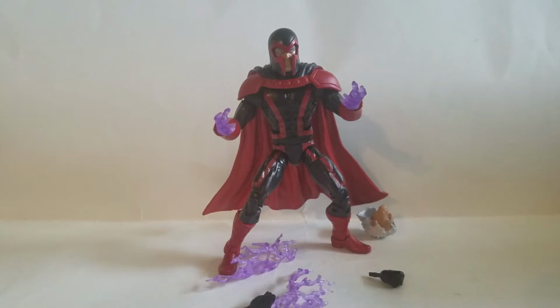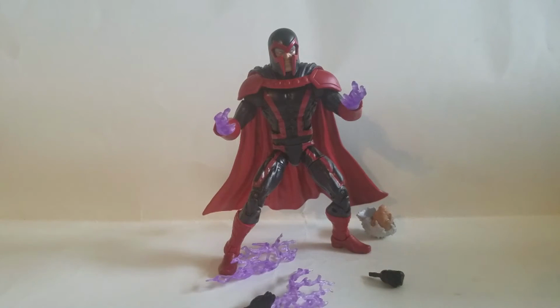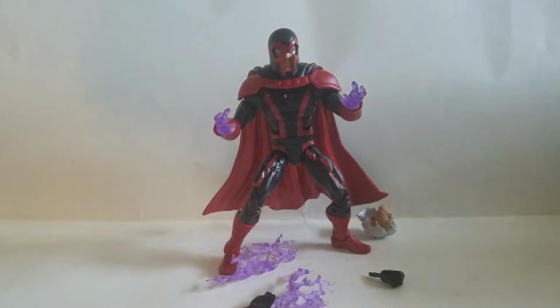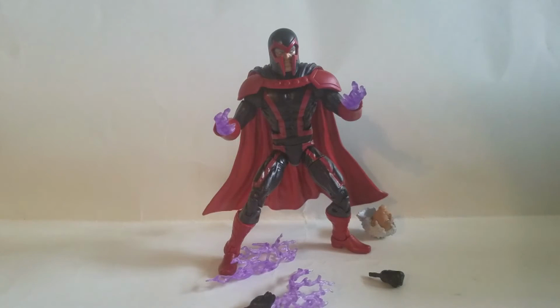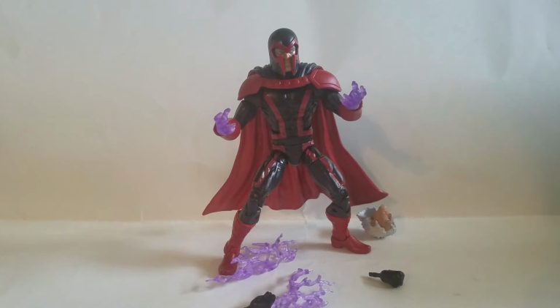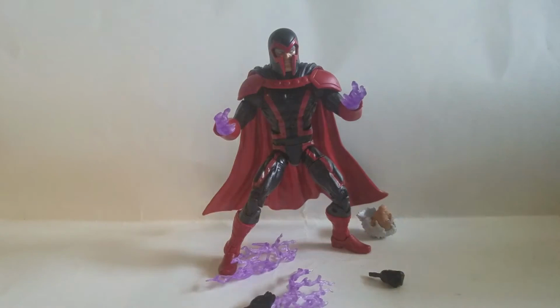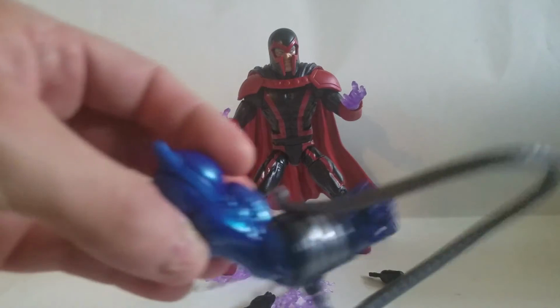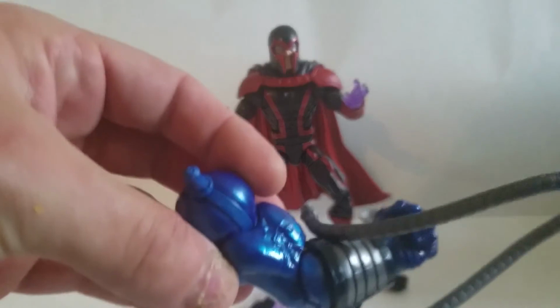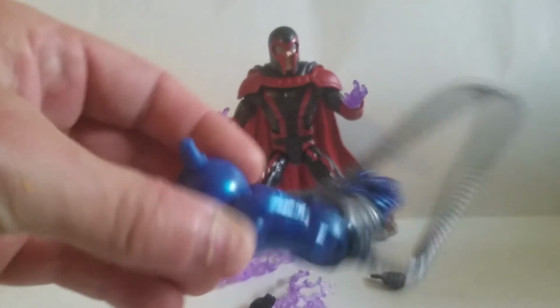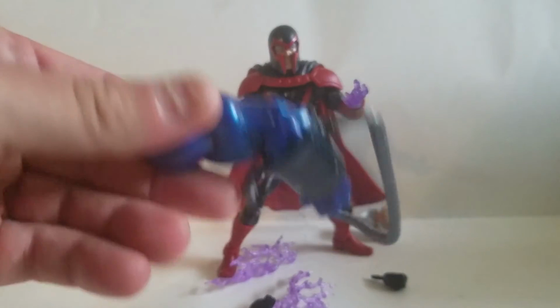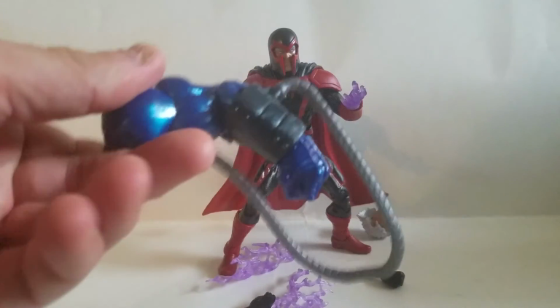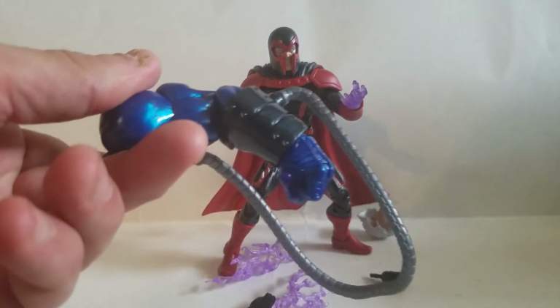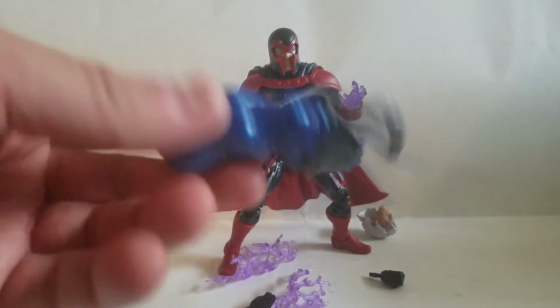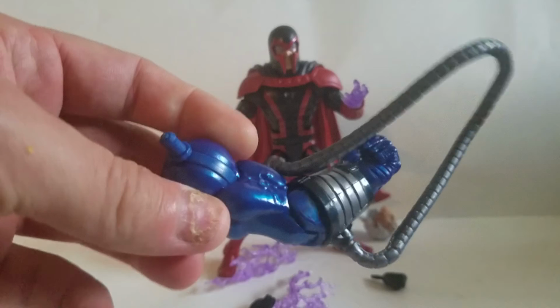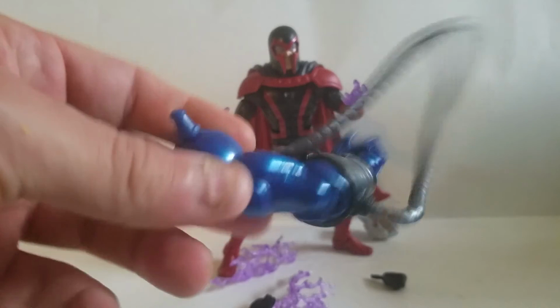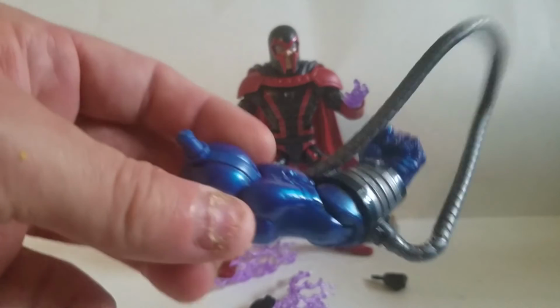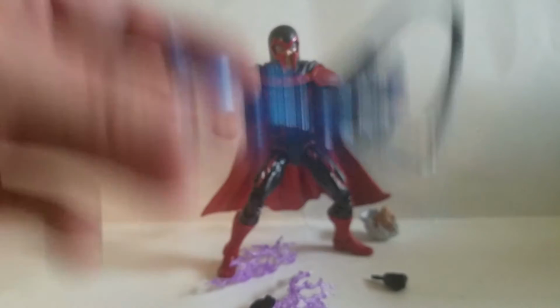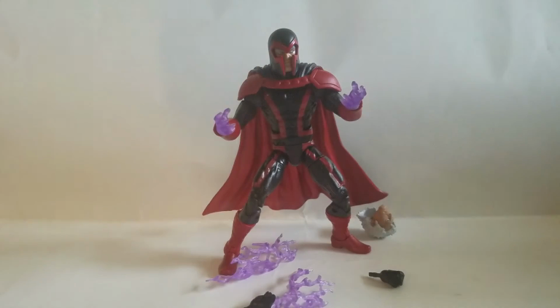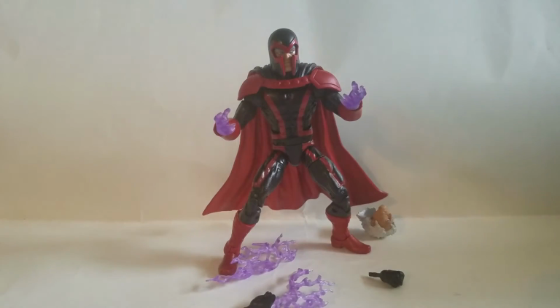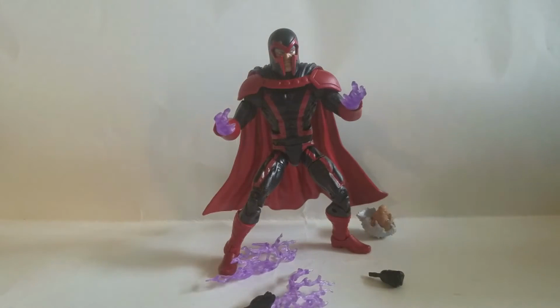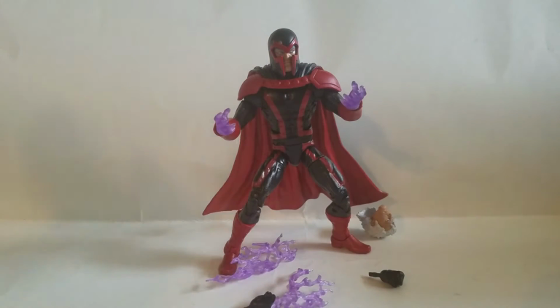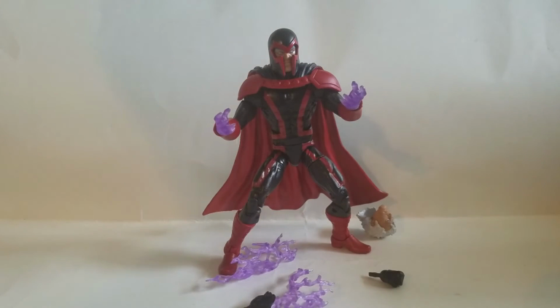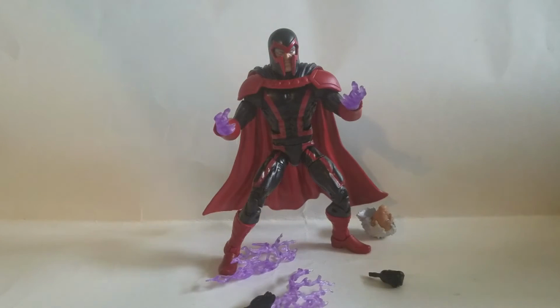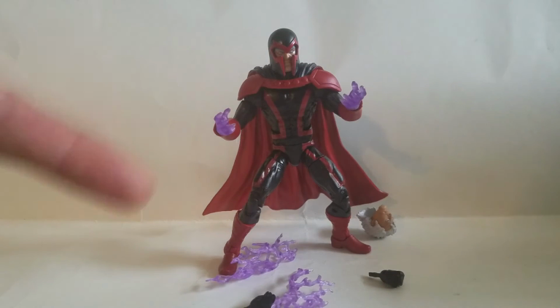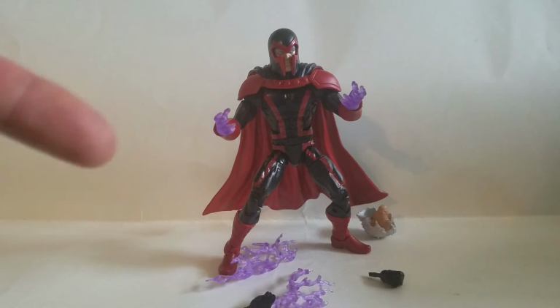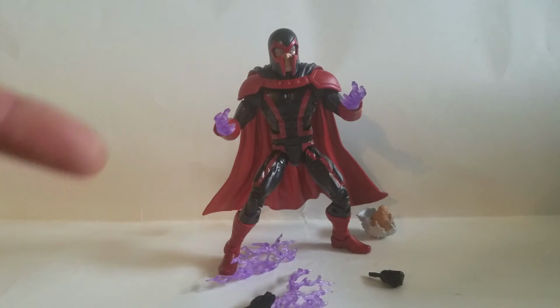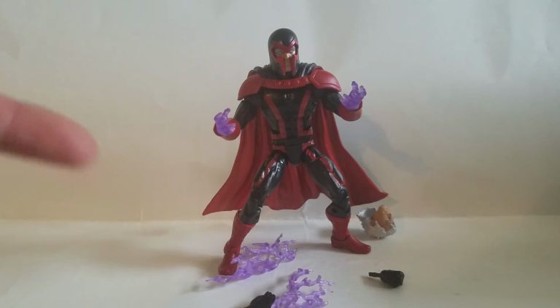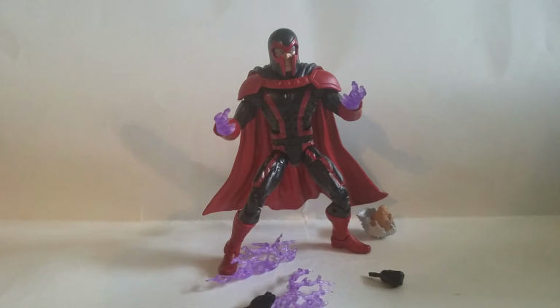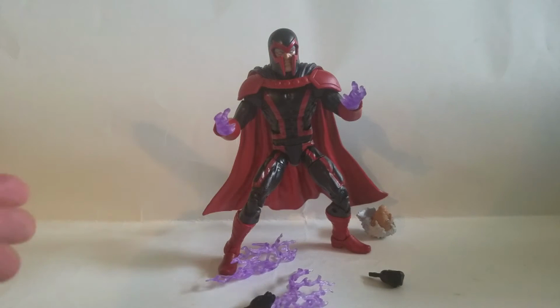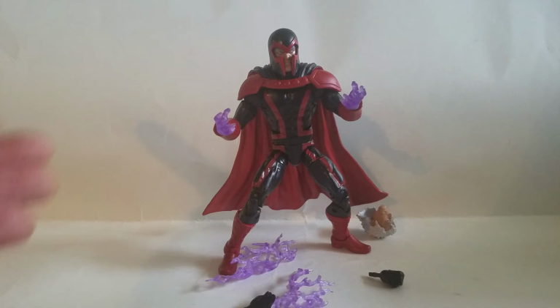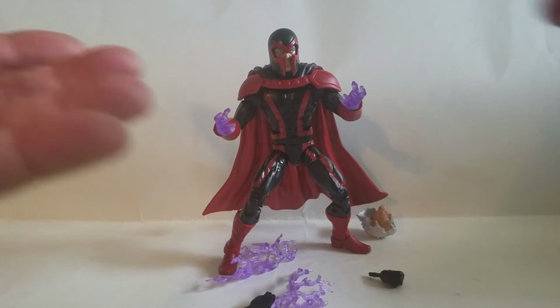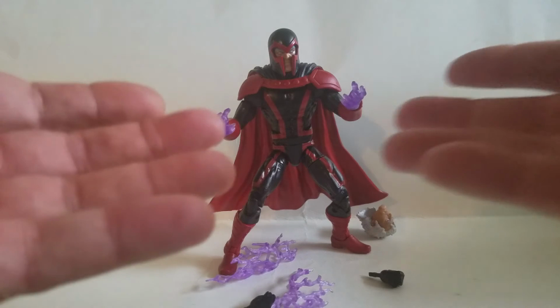Magneto came with the other arm of Apocalypse. Right now I just have a couple arms and some hoses. Tomorrow I will have Apocalypse and I will be bringing you guys that review. It's a great Magneto, man.